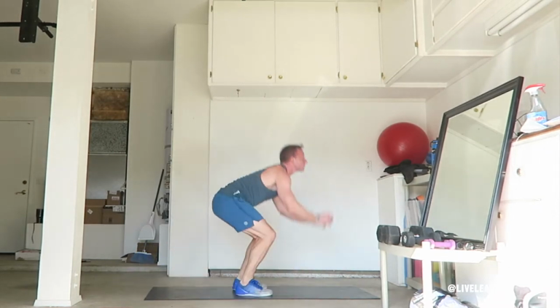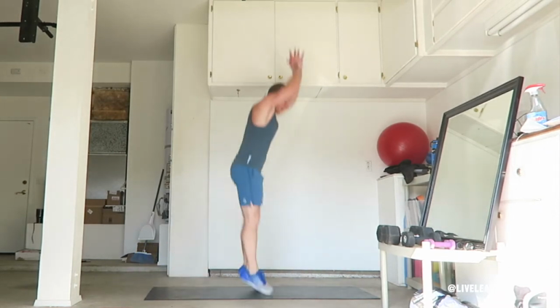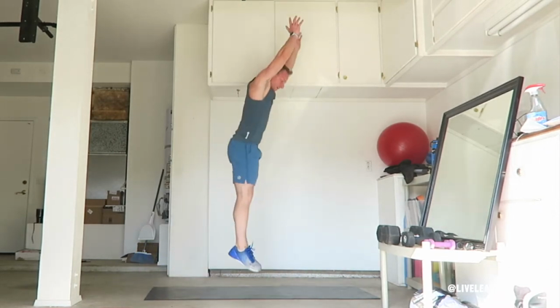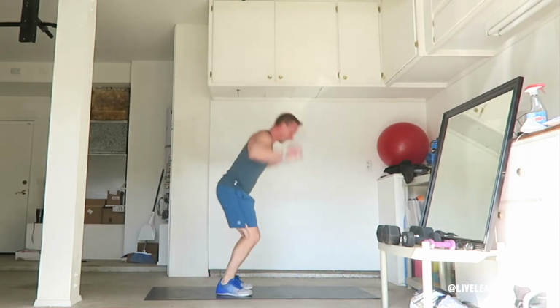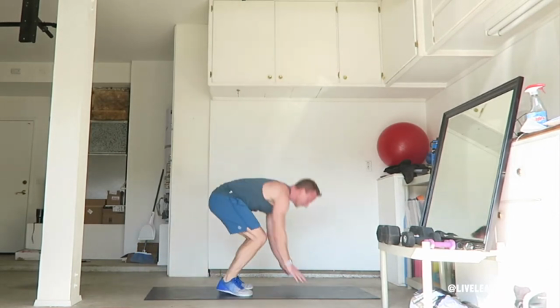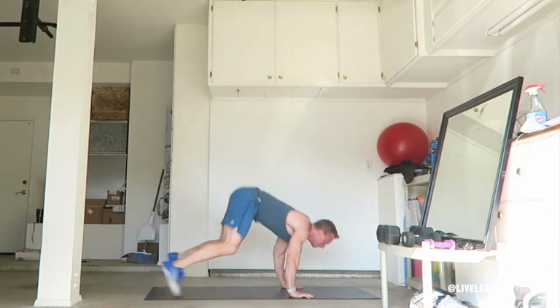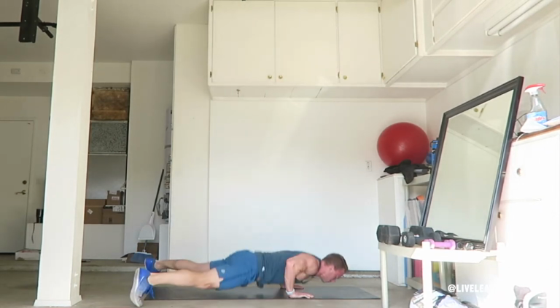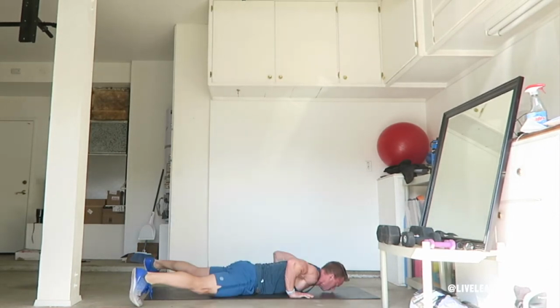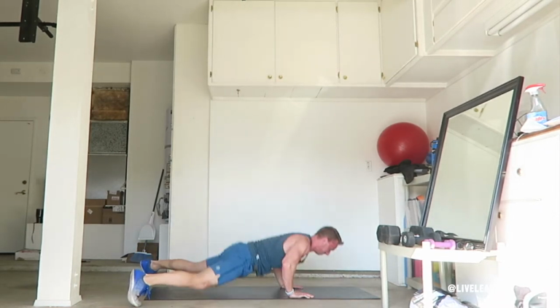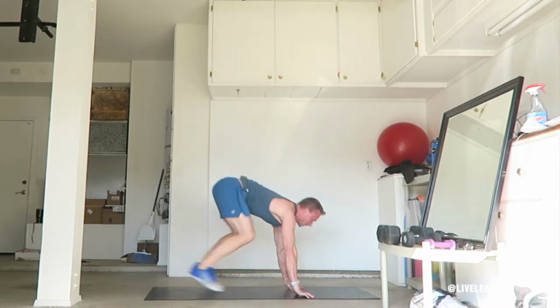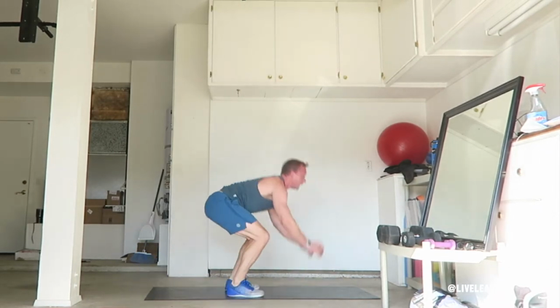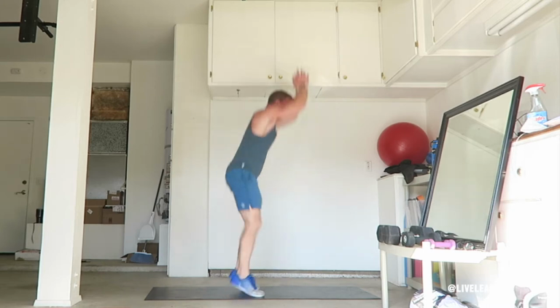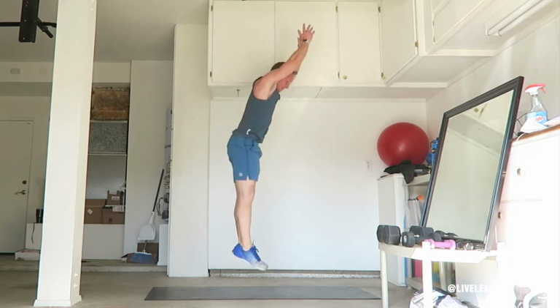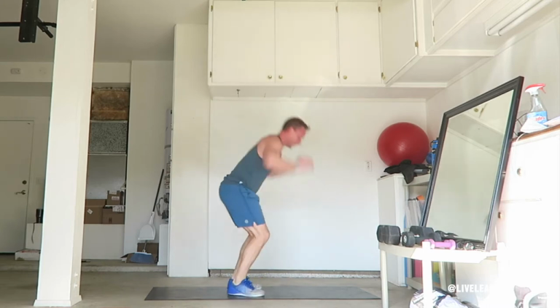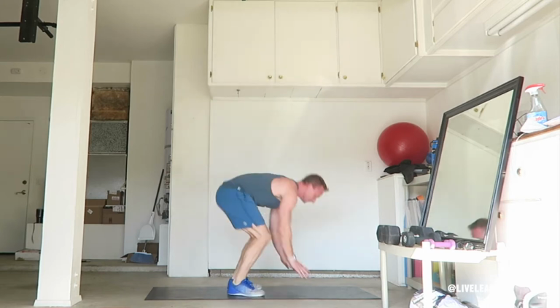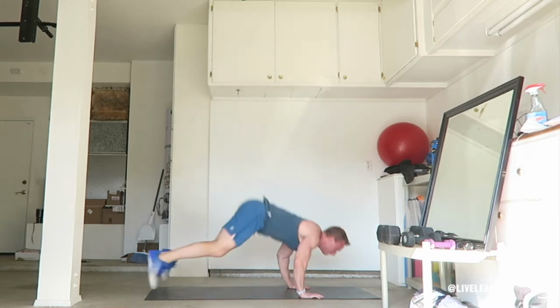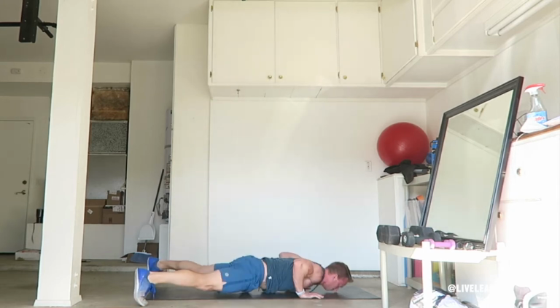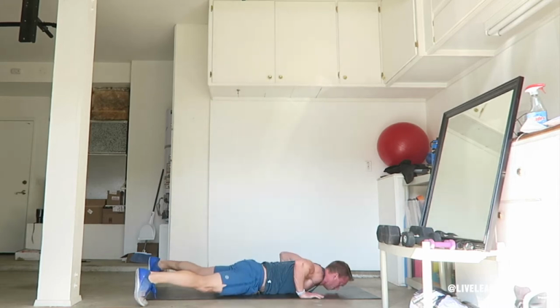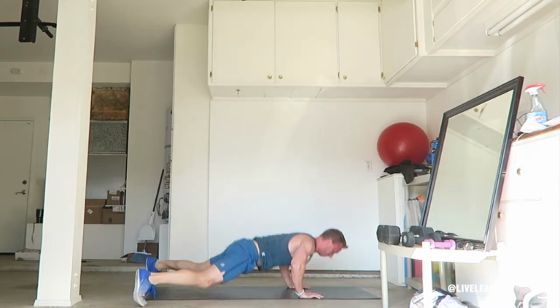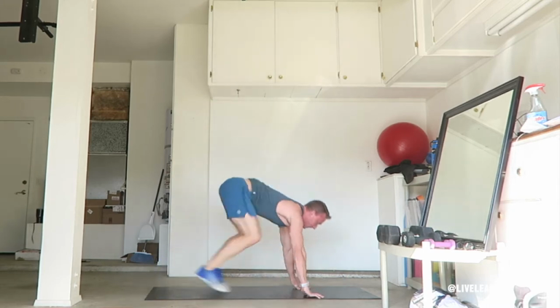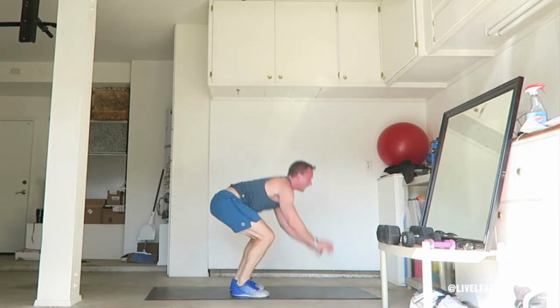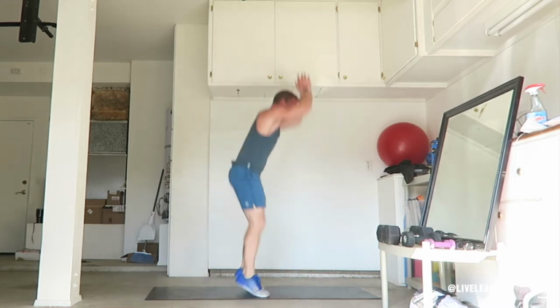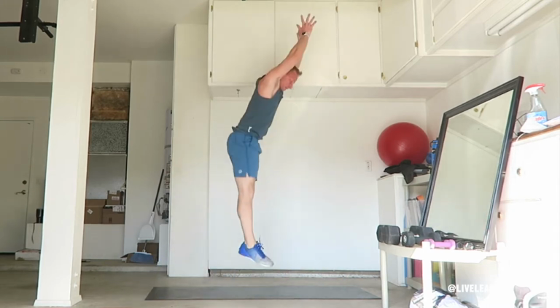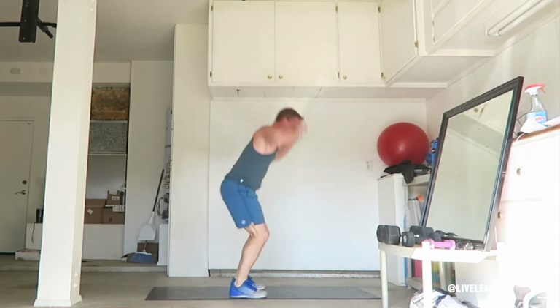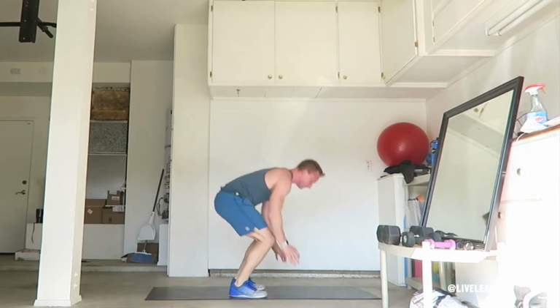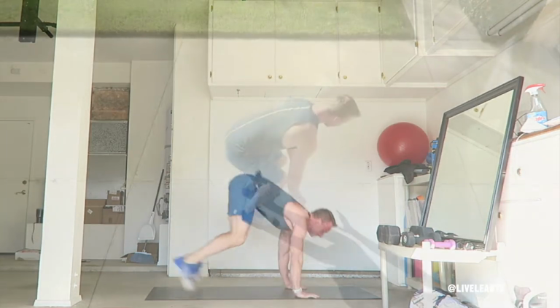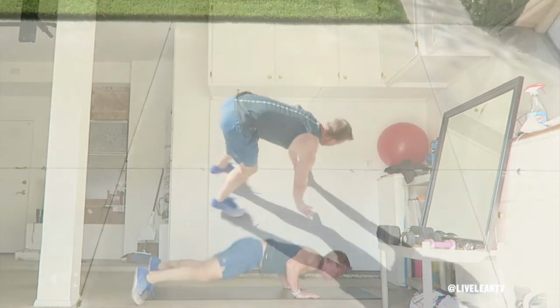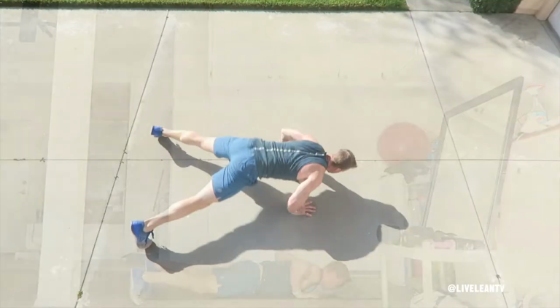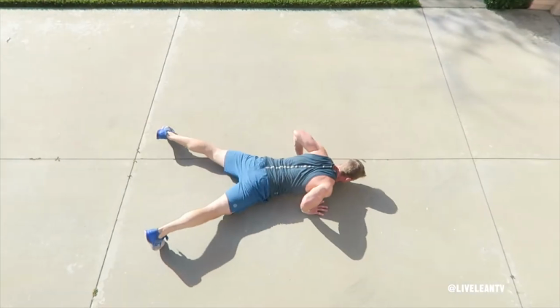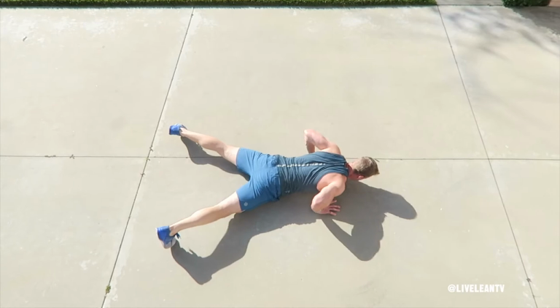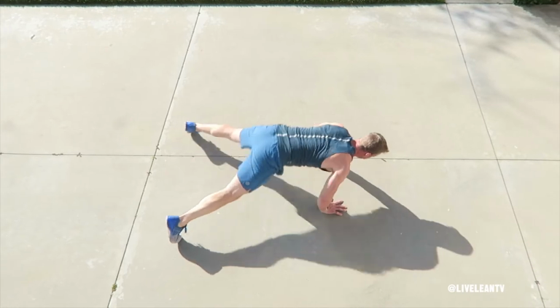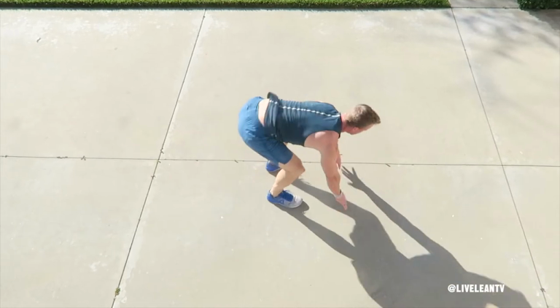Bend at your hips then your knees as you lower your body towards the floor in a squatting motion, while placing your hands on the floor directly under your shoulders and outside of your knees. Jump back with both feet with a wide stance.